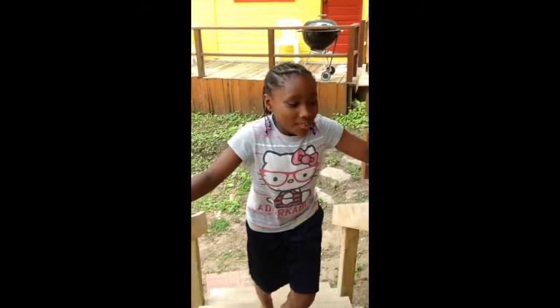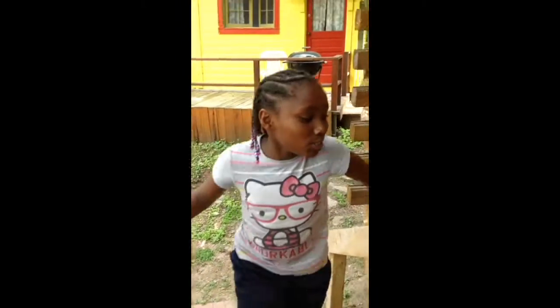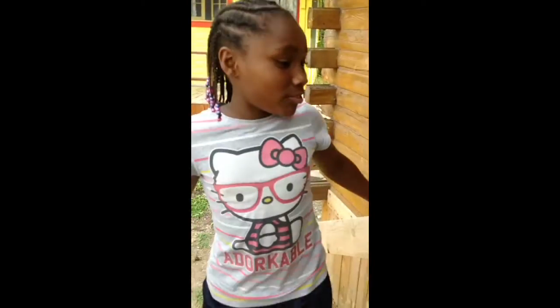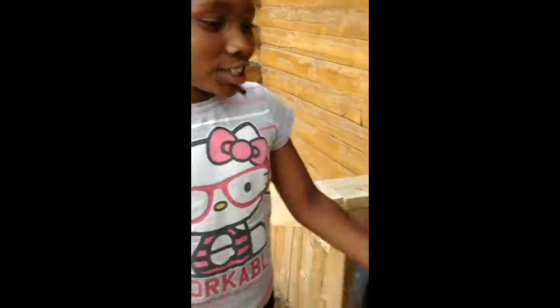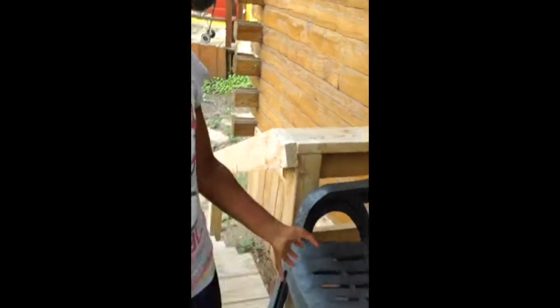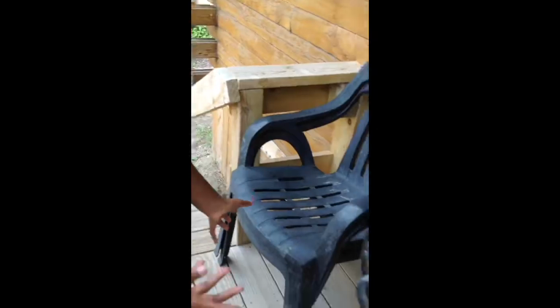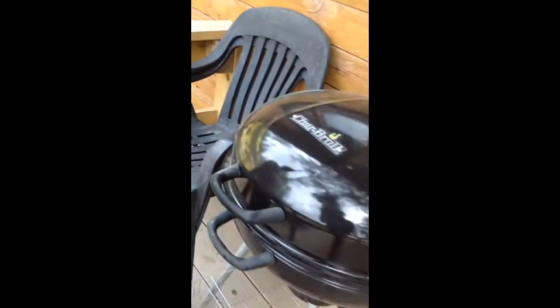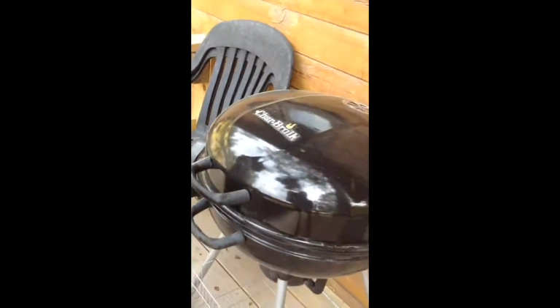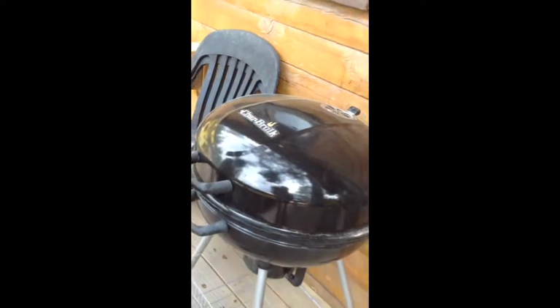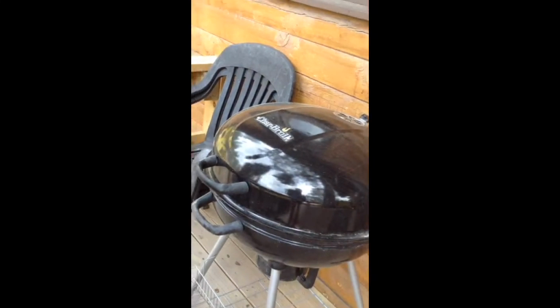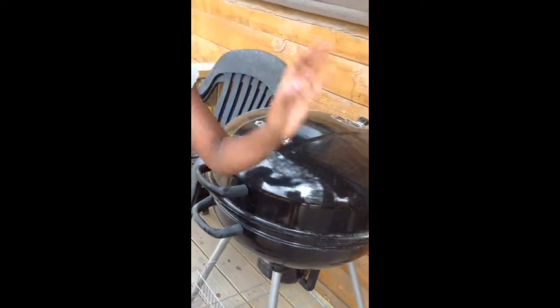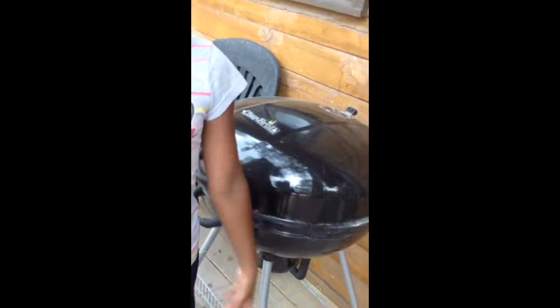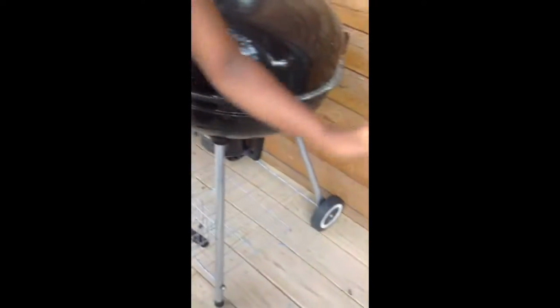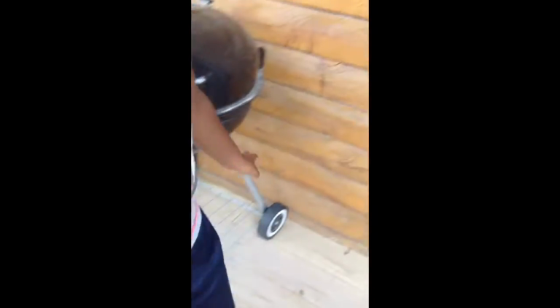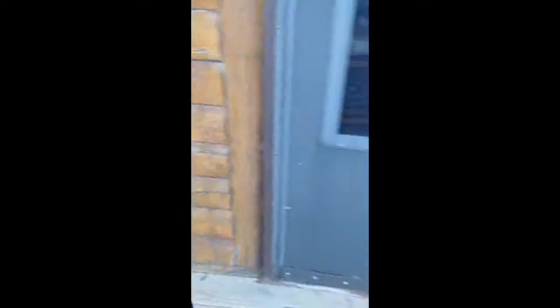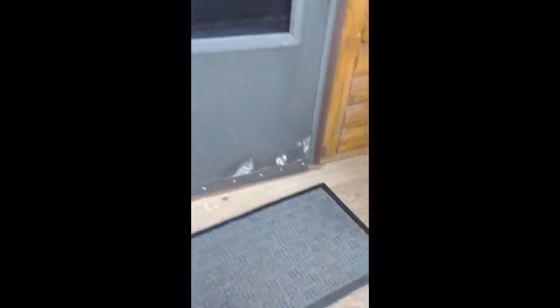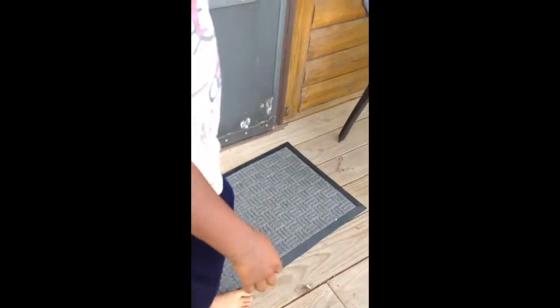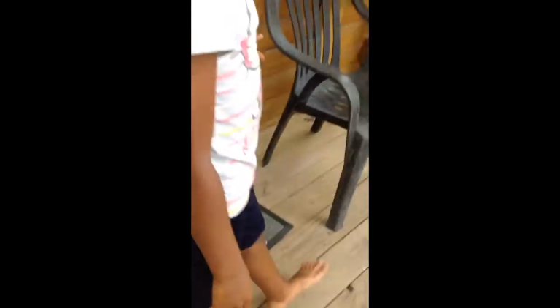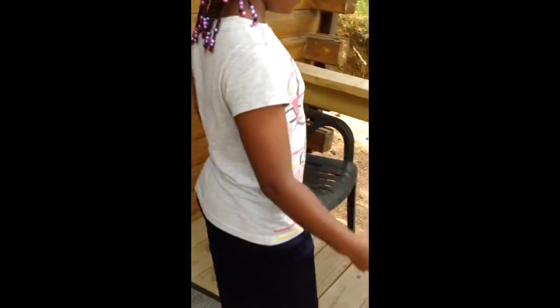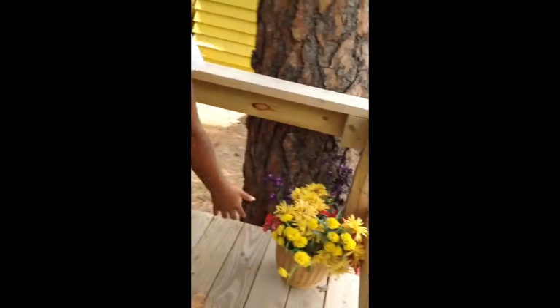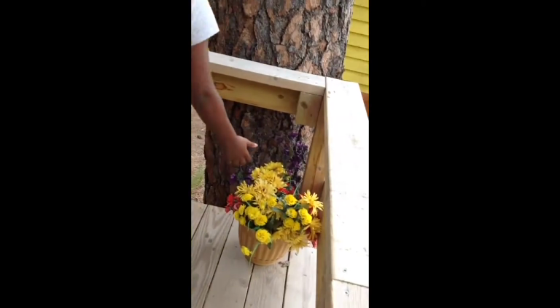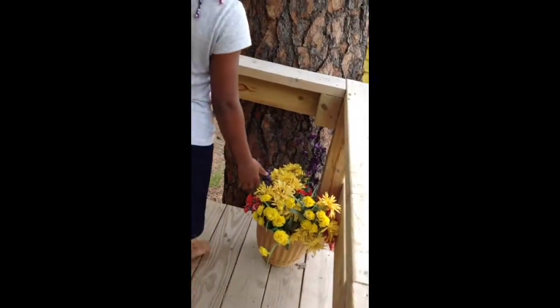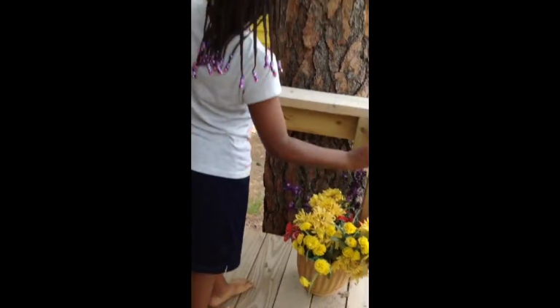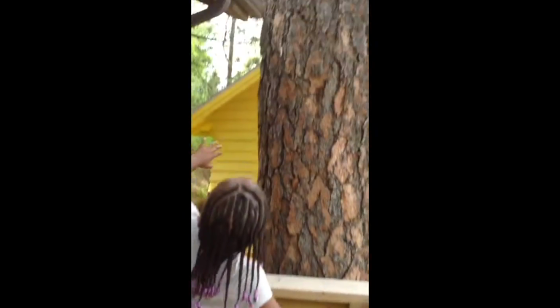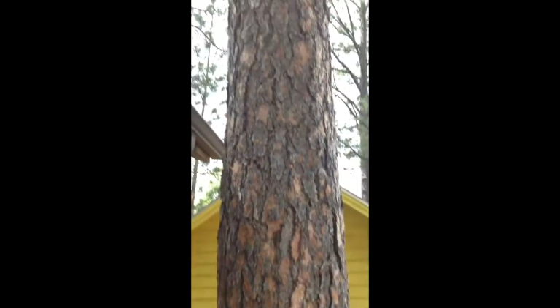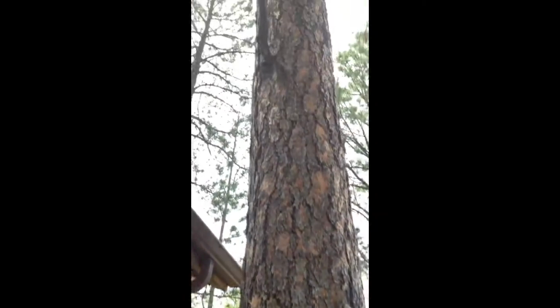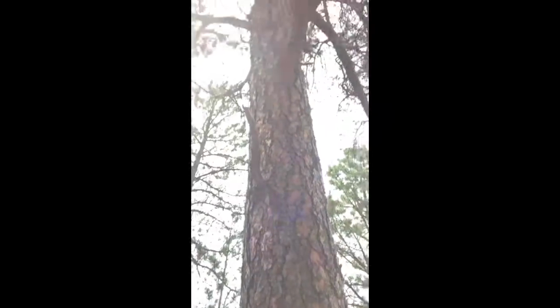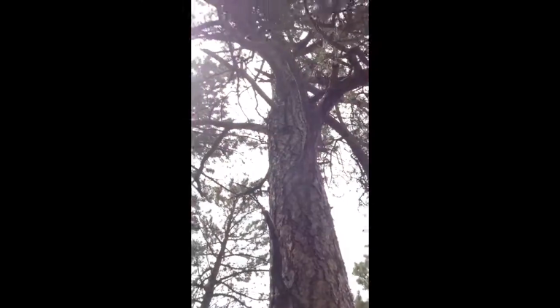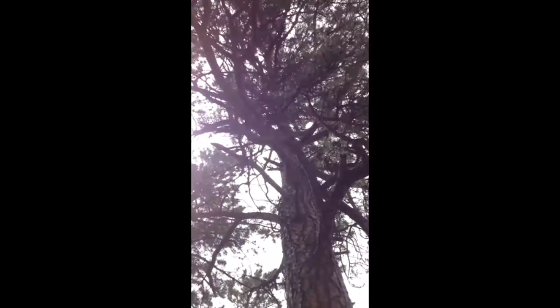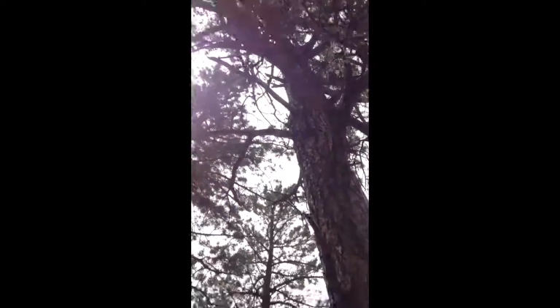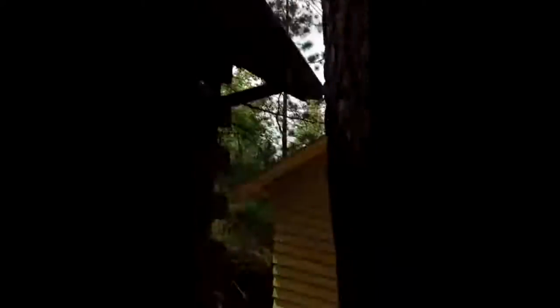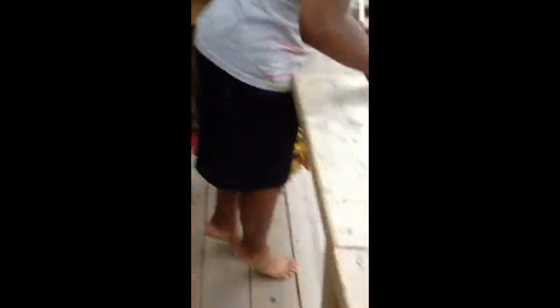First we have chairs and grills out here on our patio. Then there's a mat and chairs and flowers. Then there's a big tree.